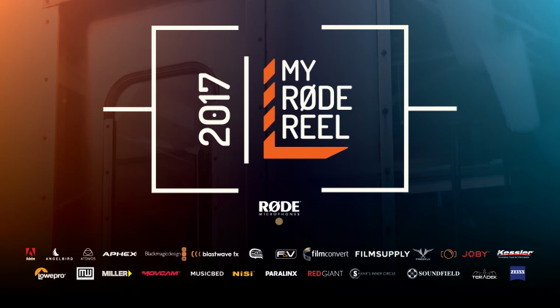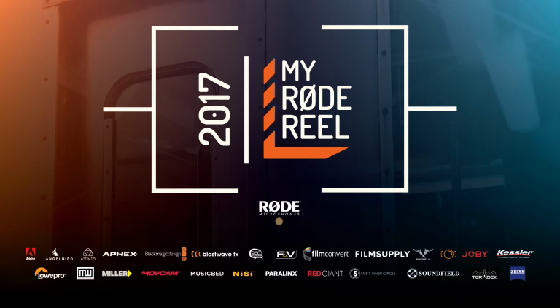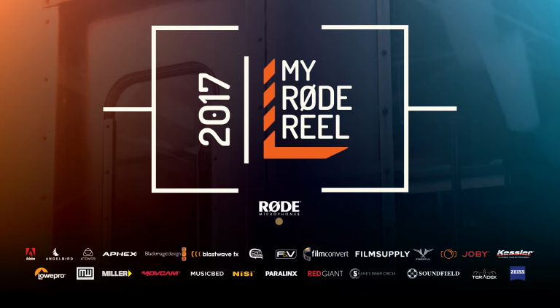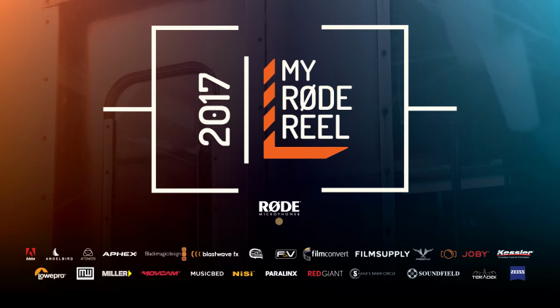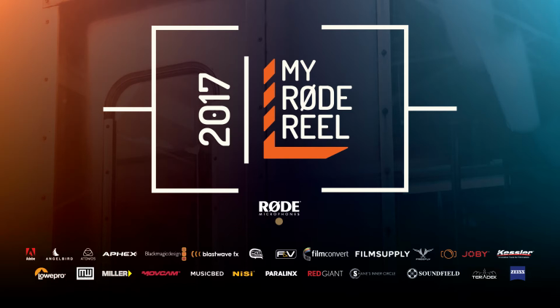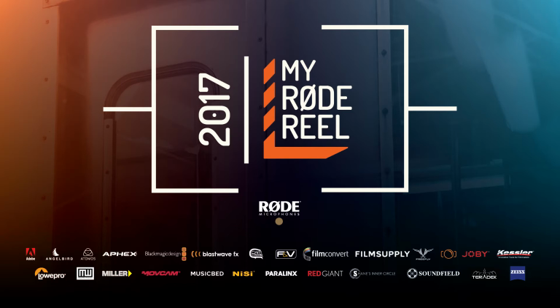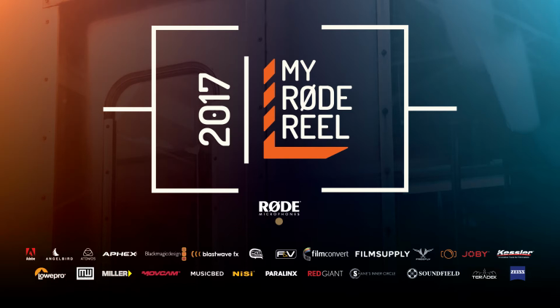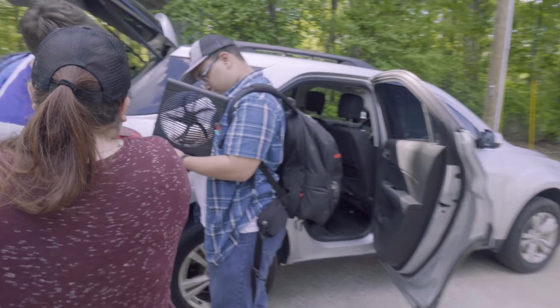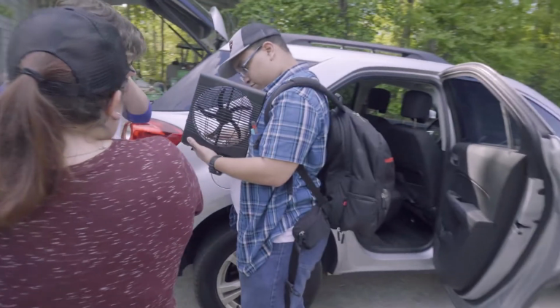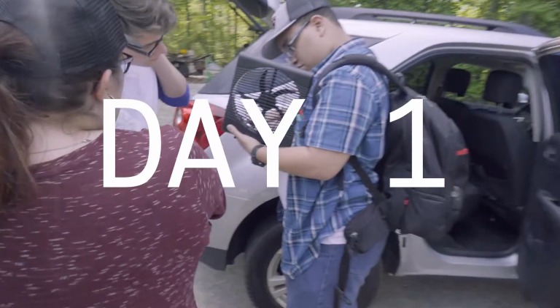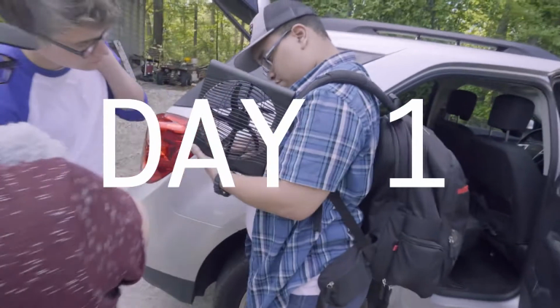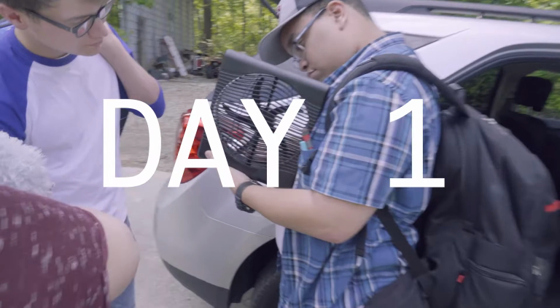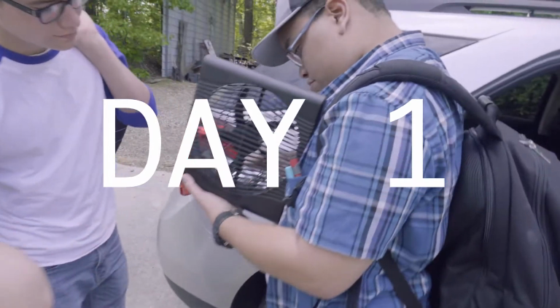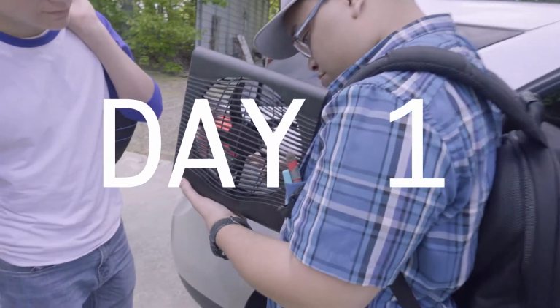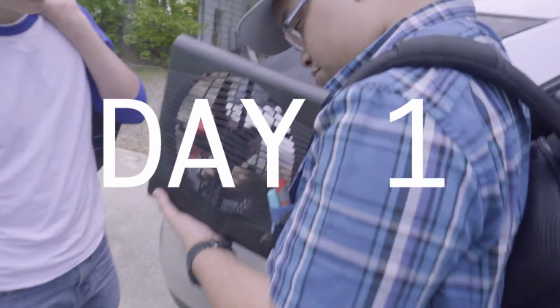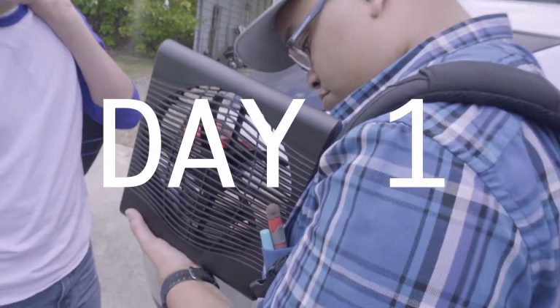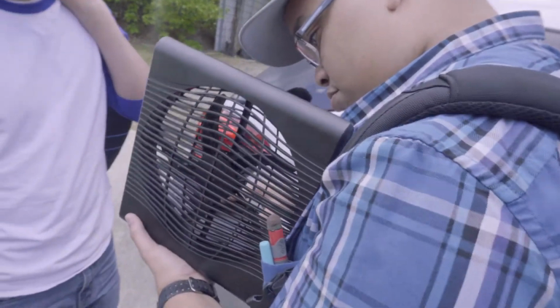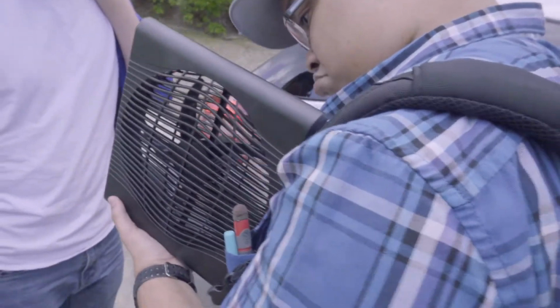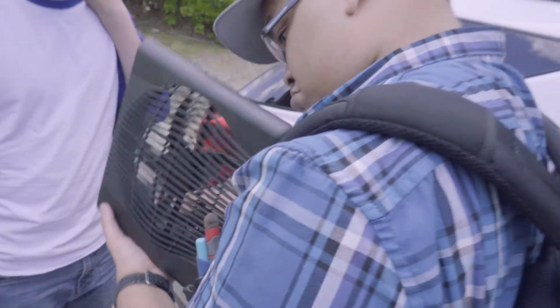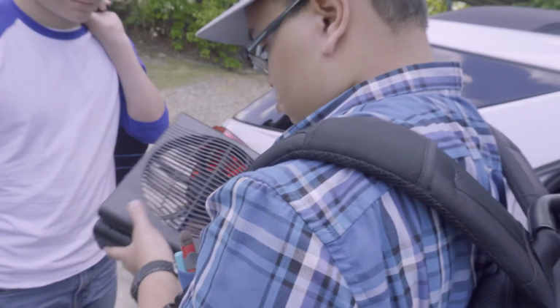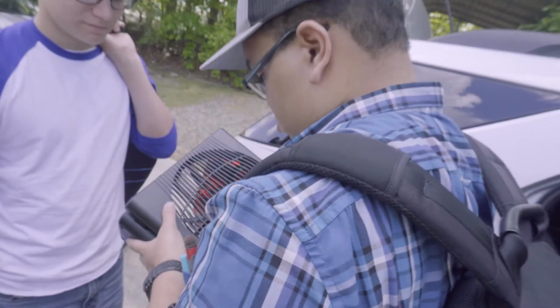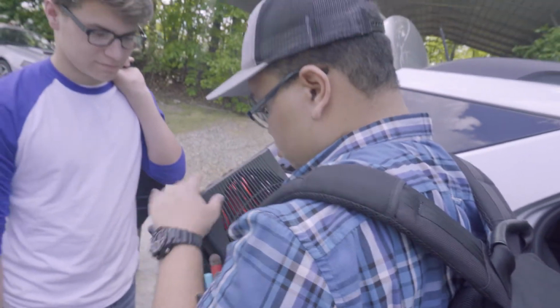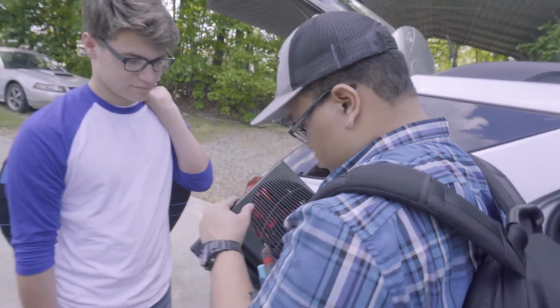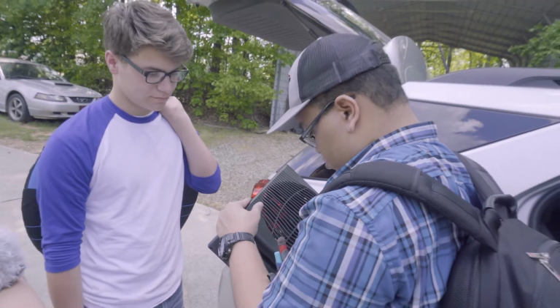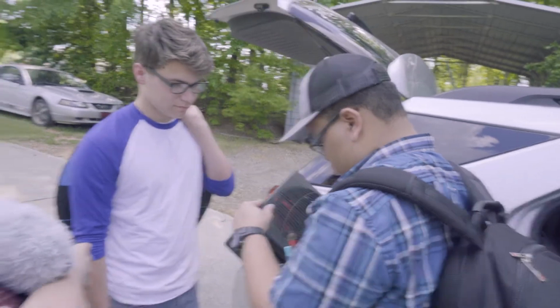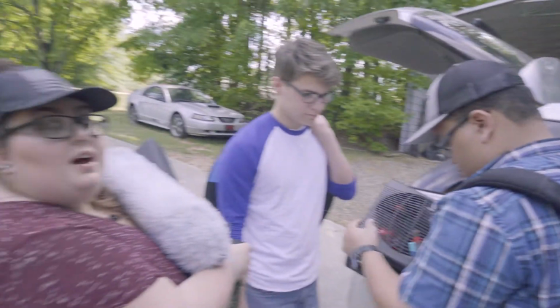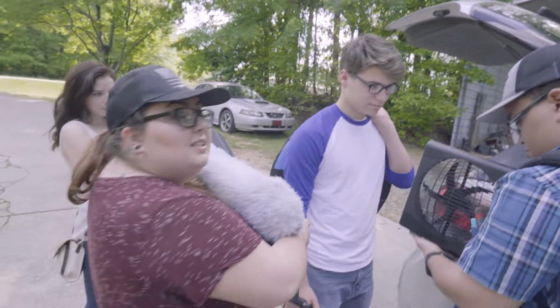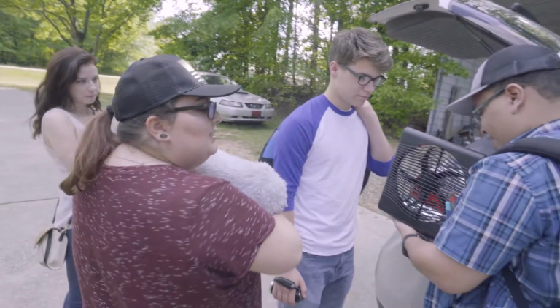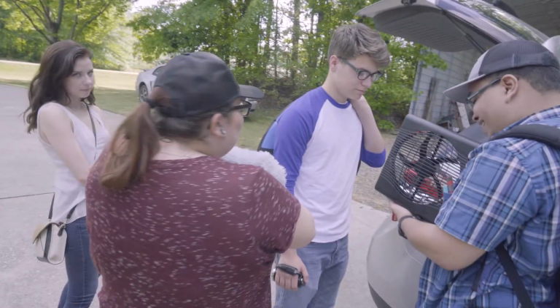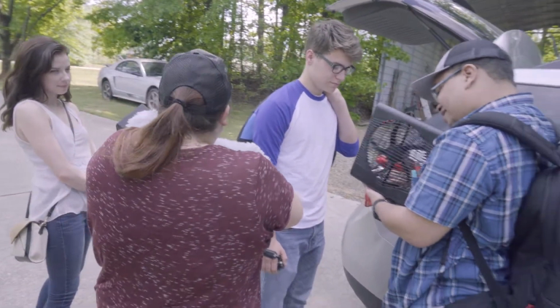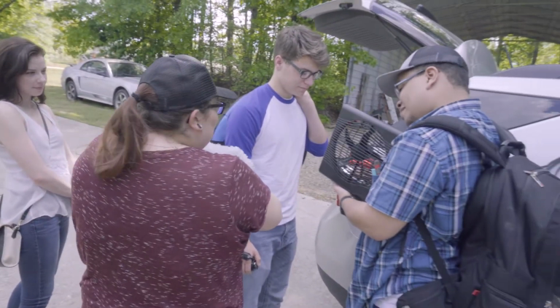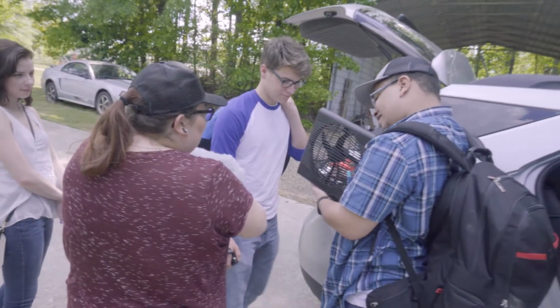It only works when you push it. This is the best behind the scenes. This is all it is — just putting next to this.